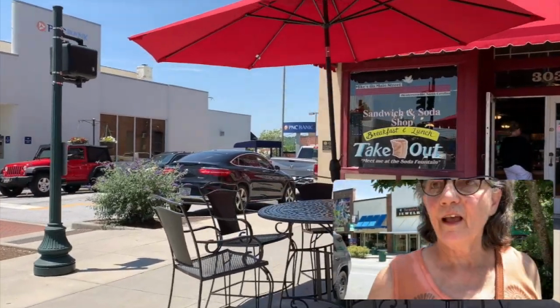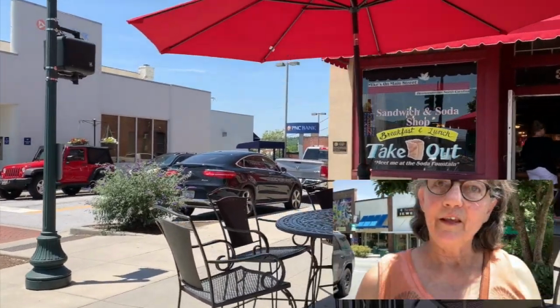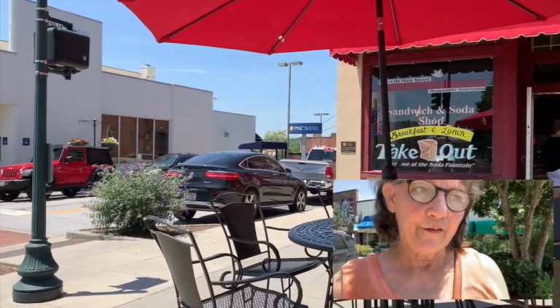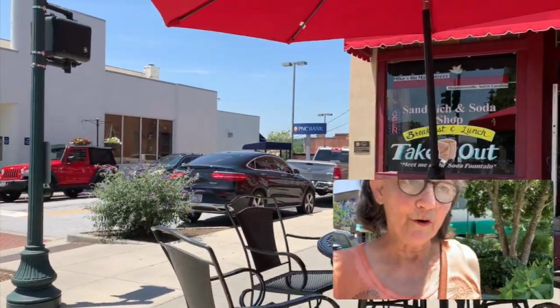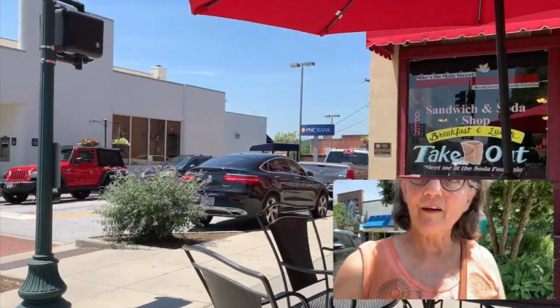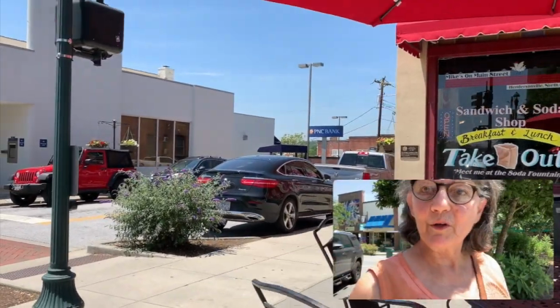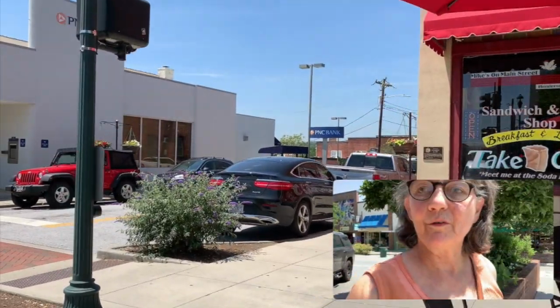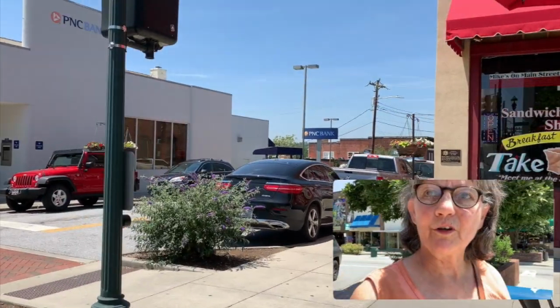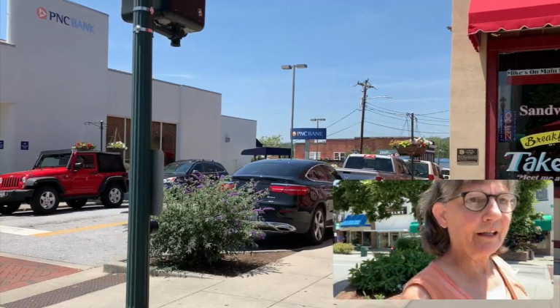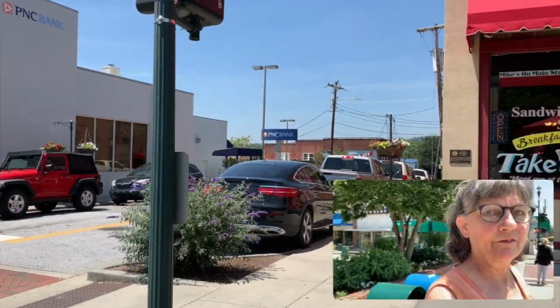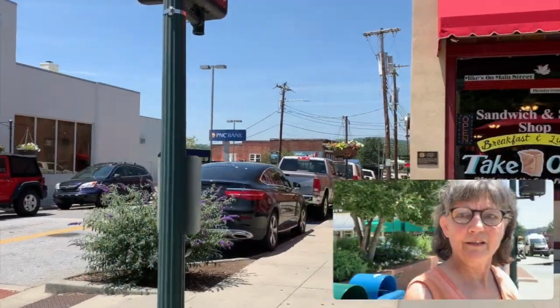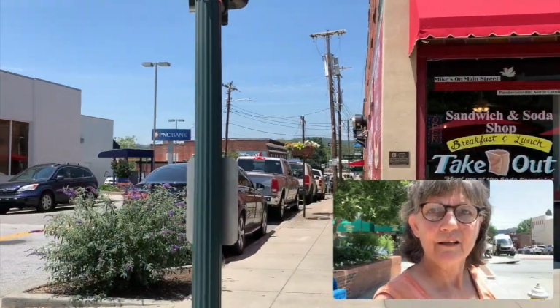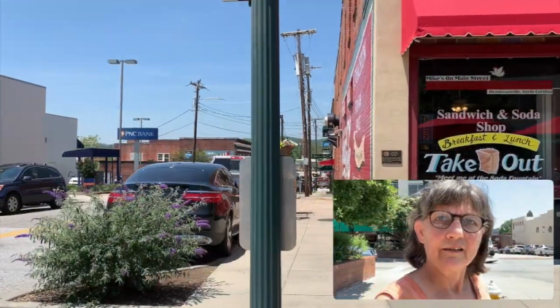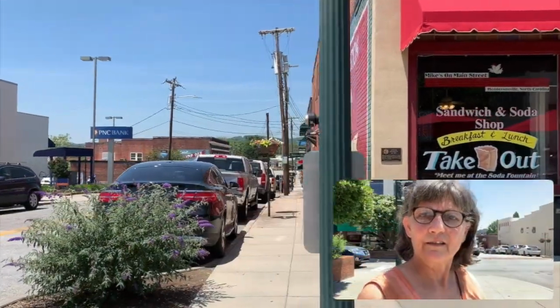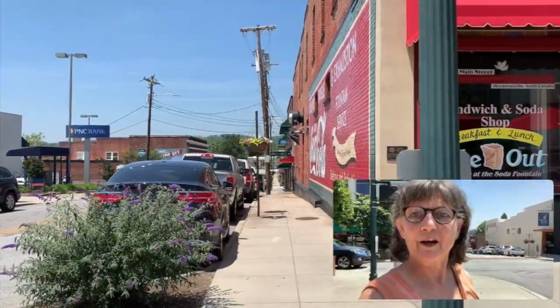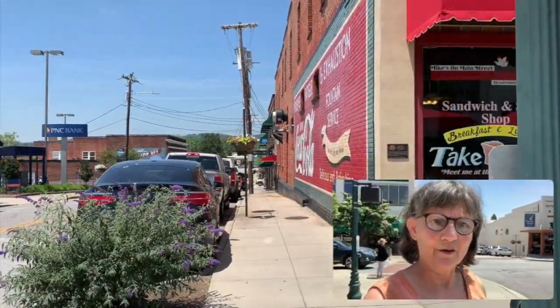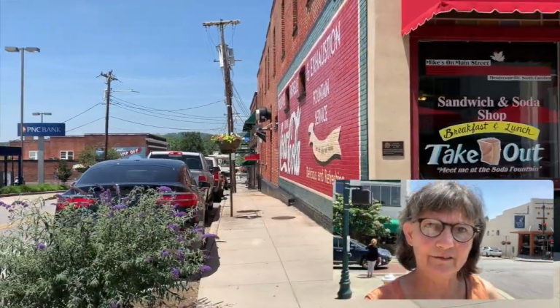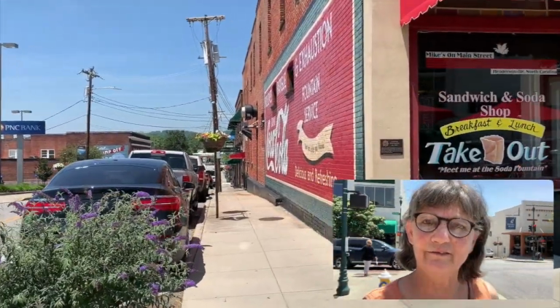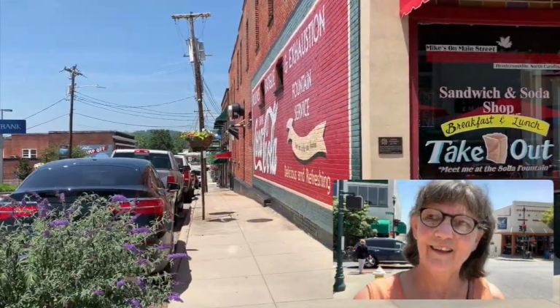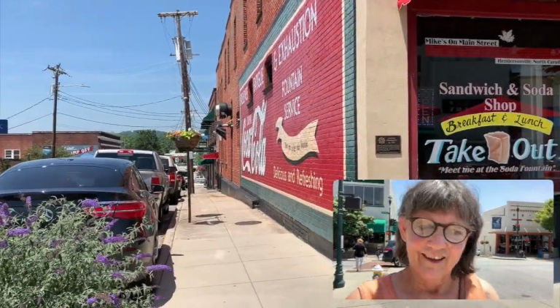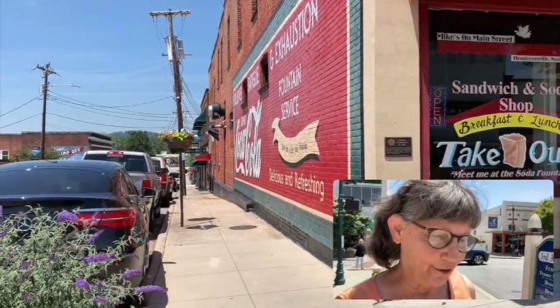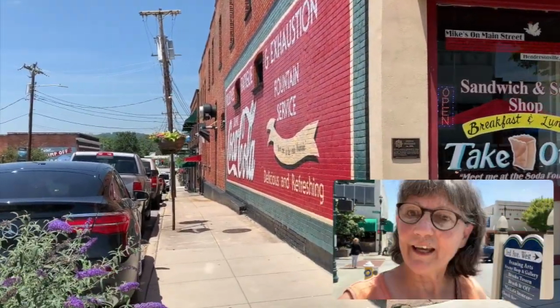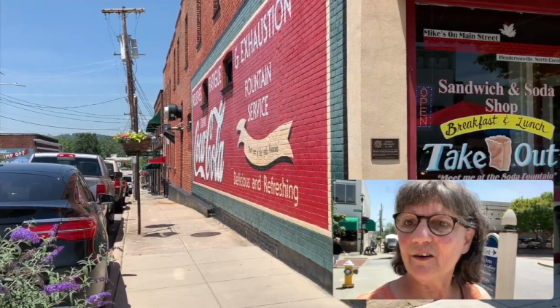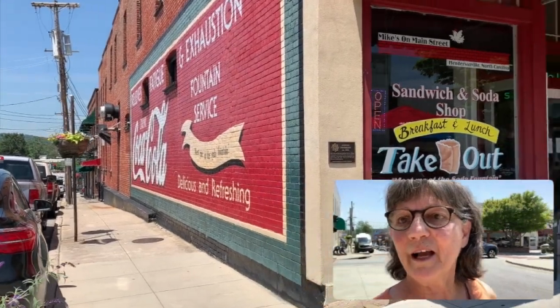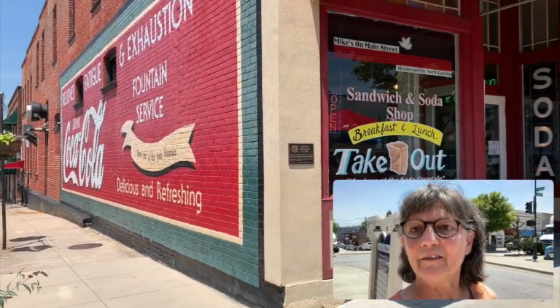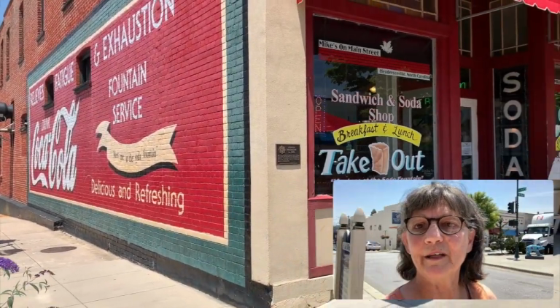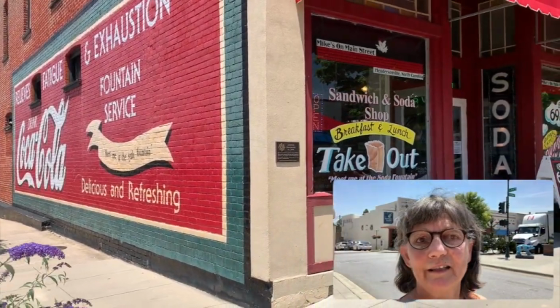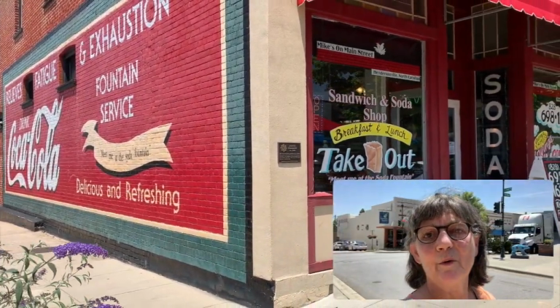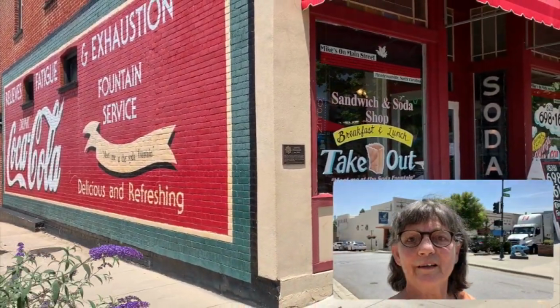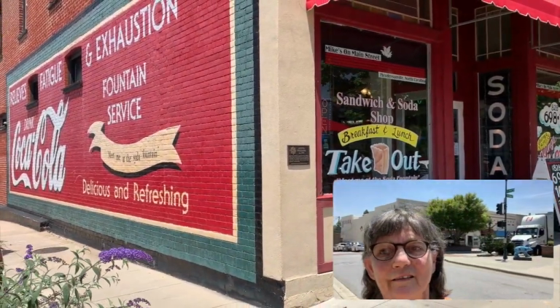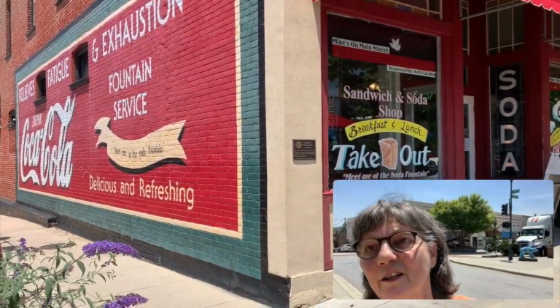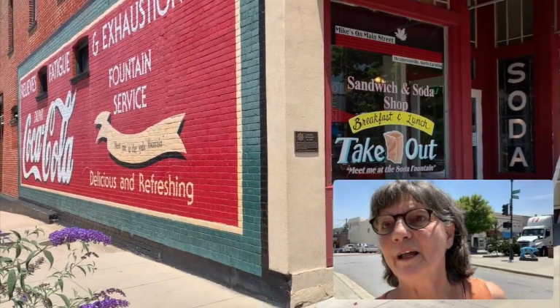And then around the corner, they've got this beautiful mural that I love. So check it out — come down and have something to eat at some point. Great little place.